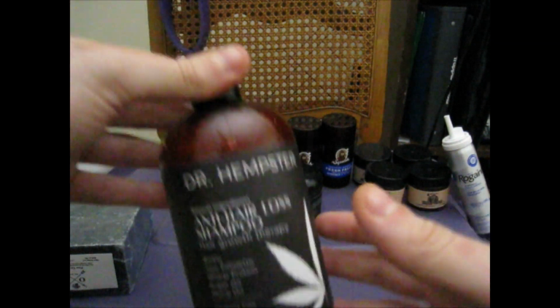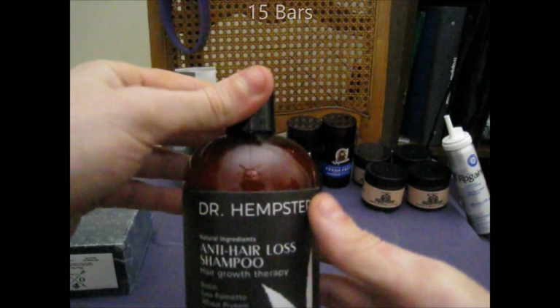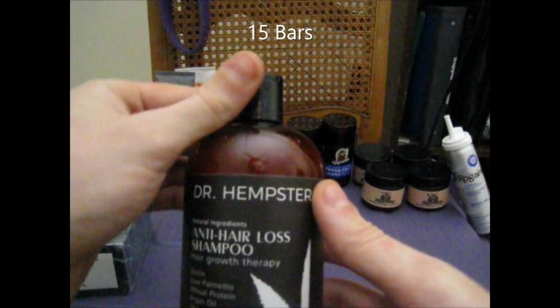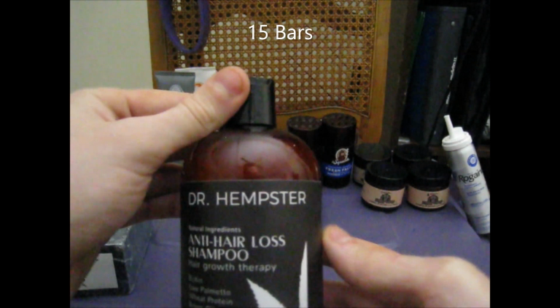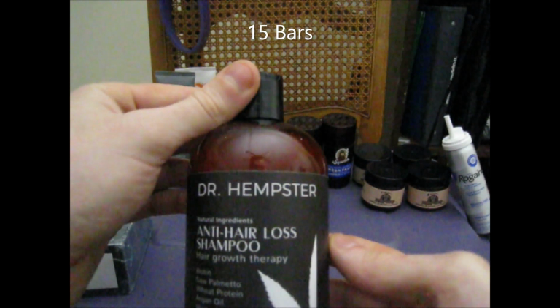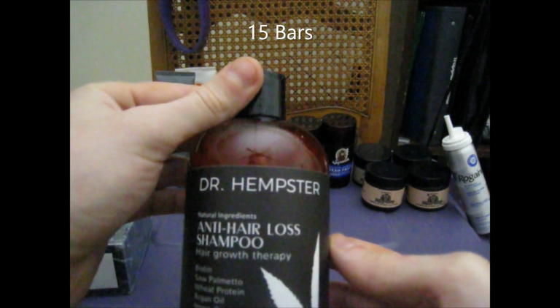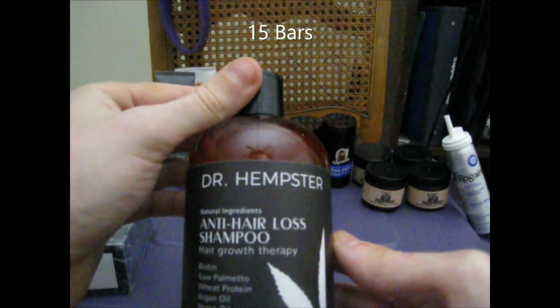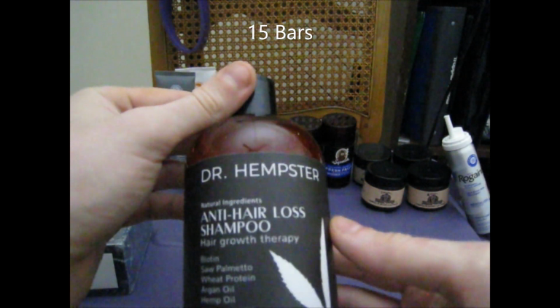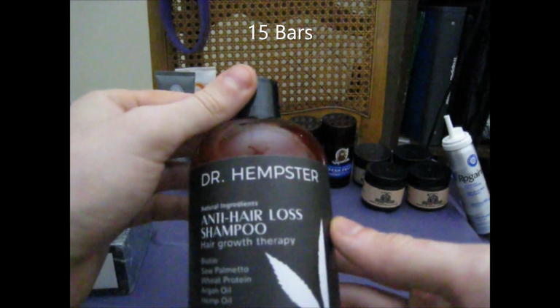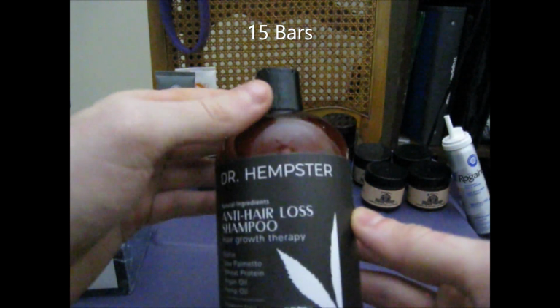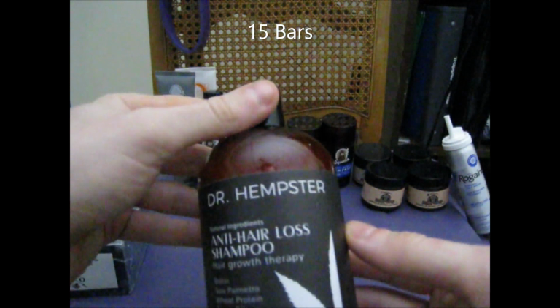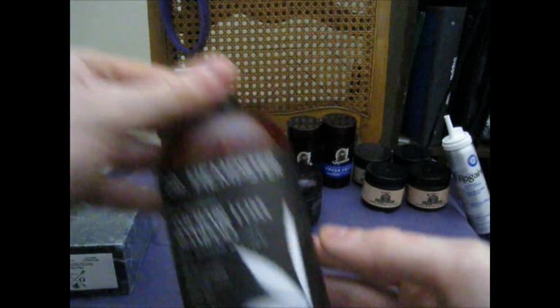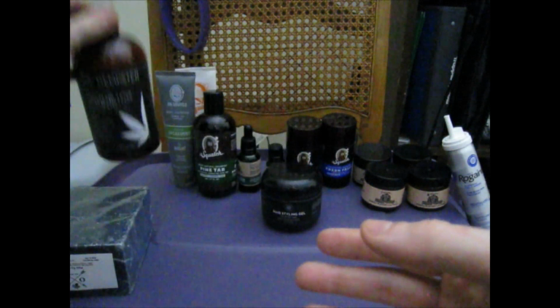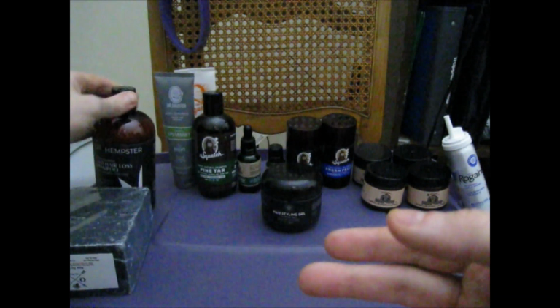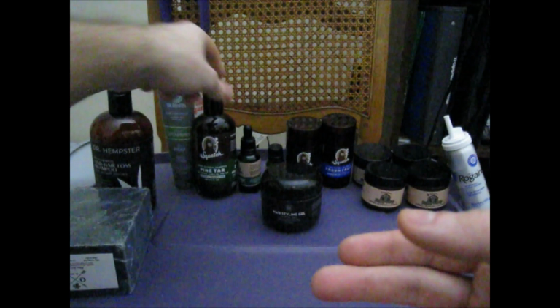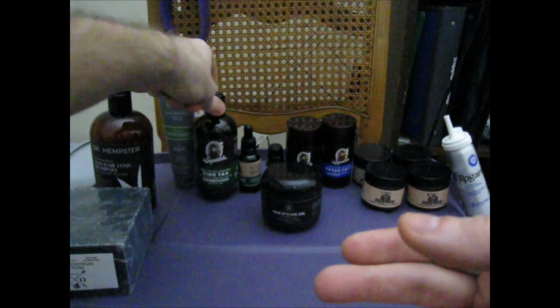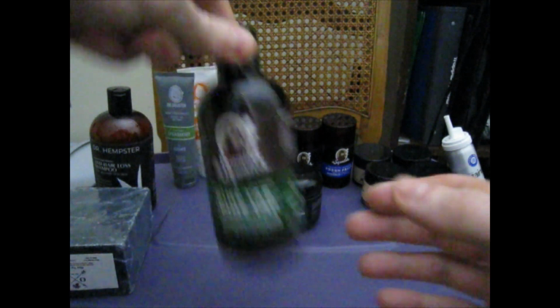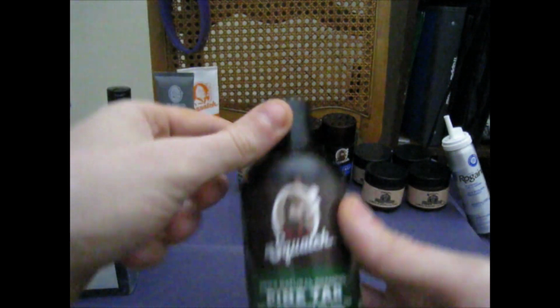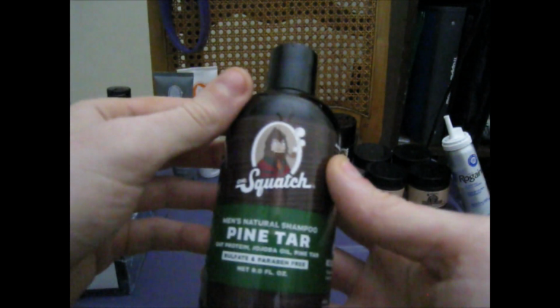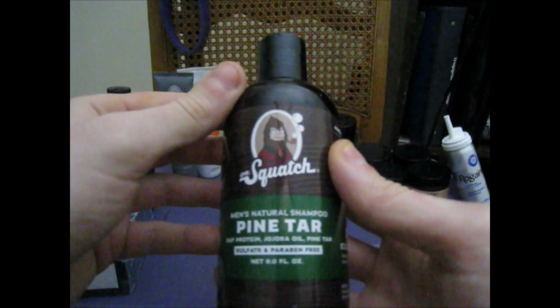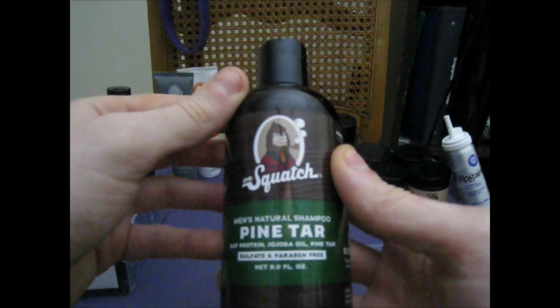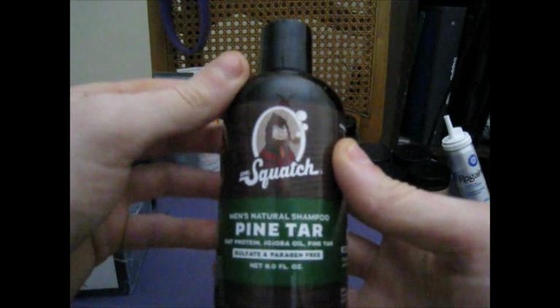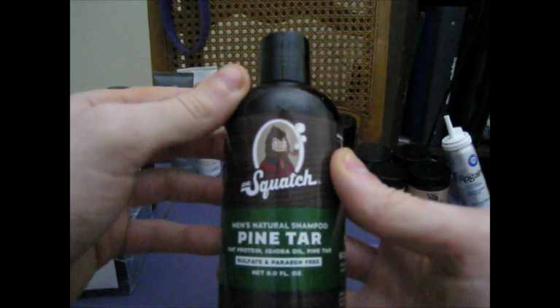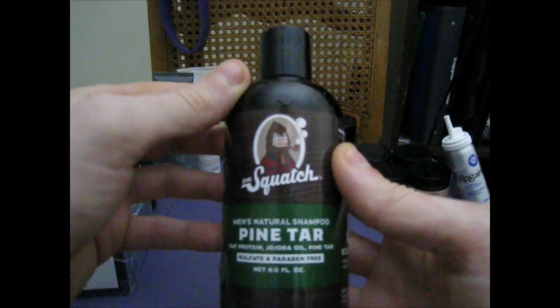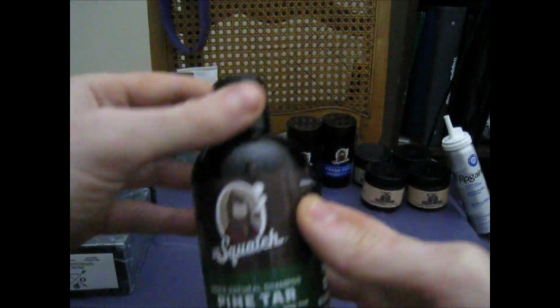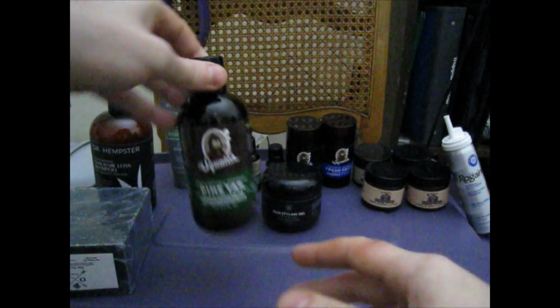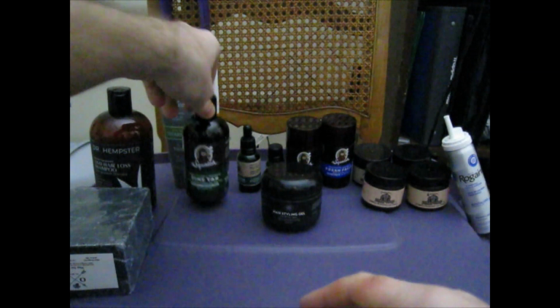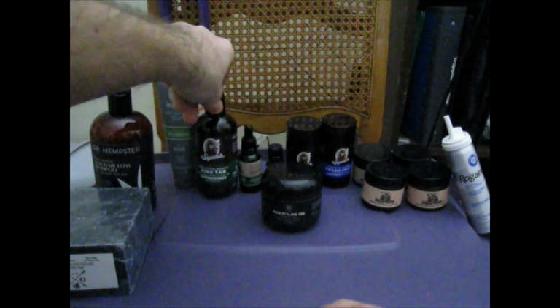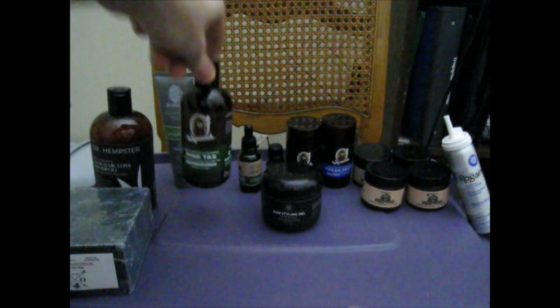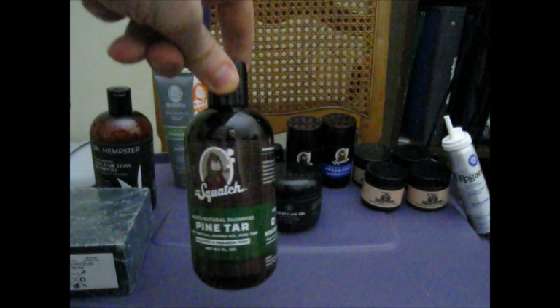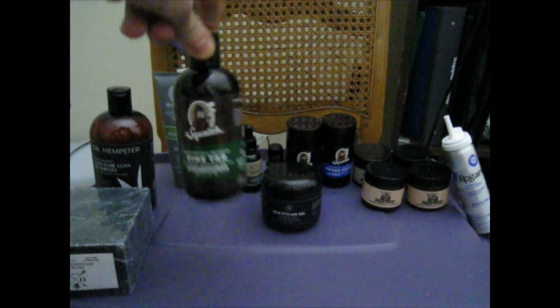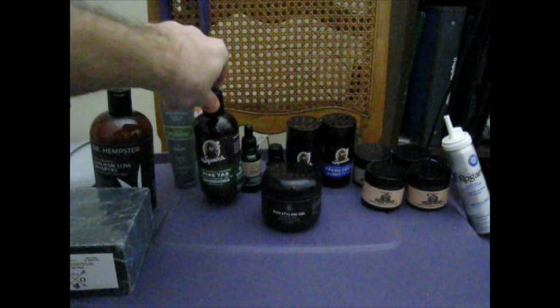Dr. Hempster Anti-Hair Loss Shampoo. I don't use that as much since I got this — the Pine Tar. I love this stuff. I'll show you what that looks like in a little bit.